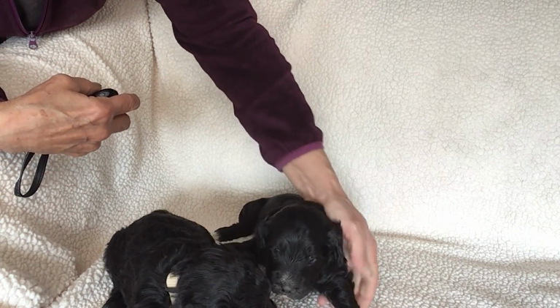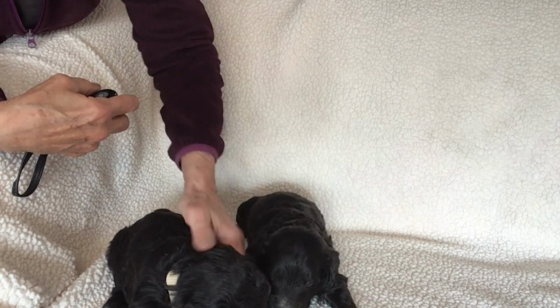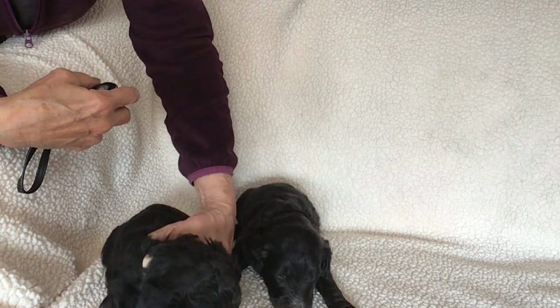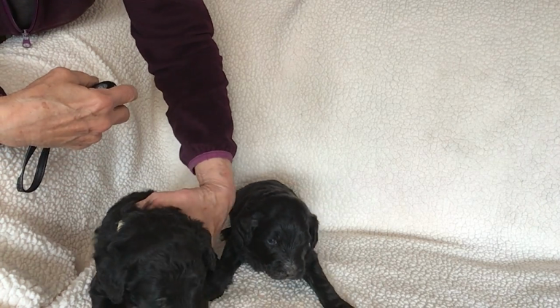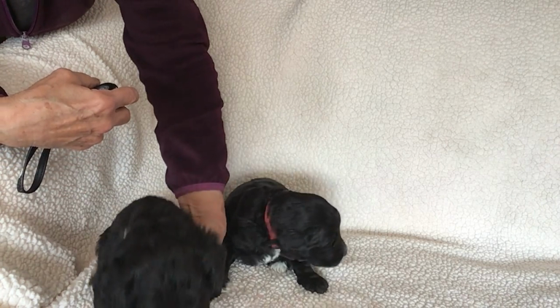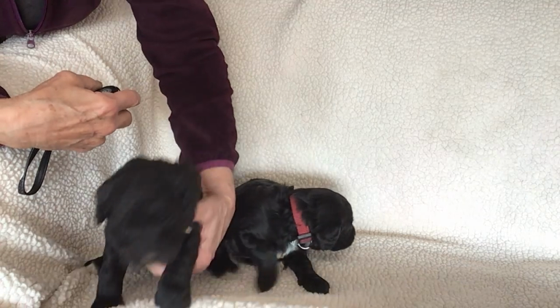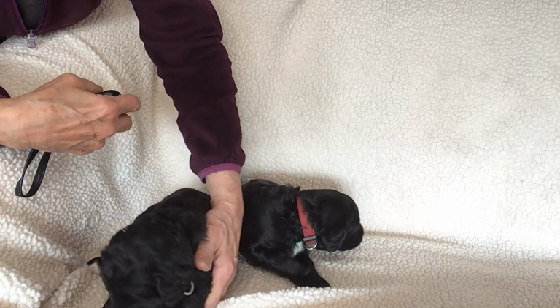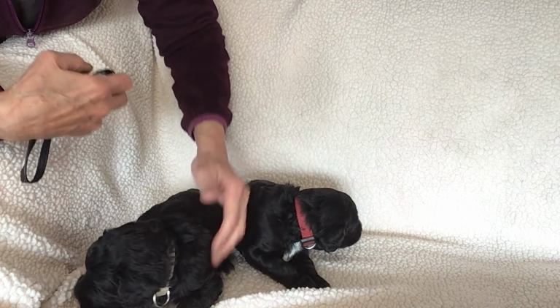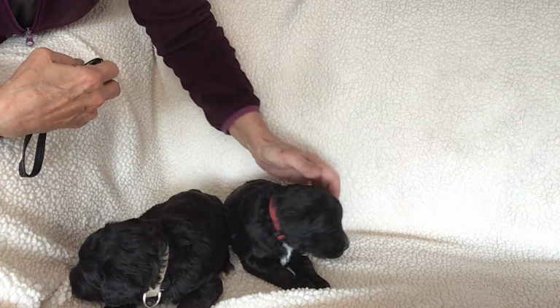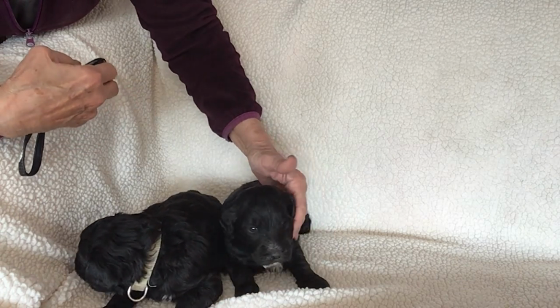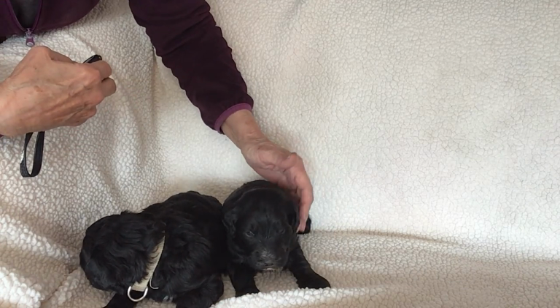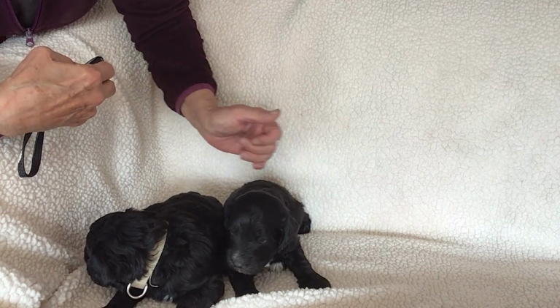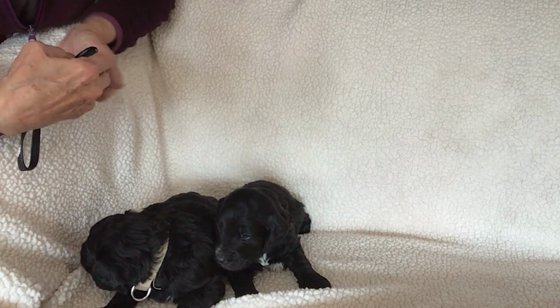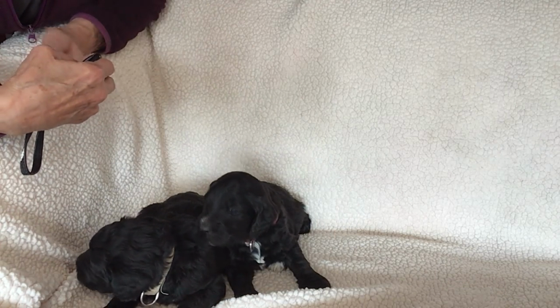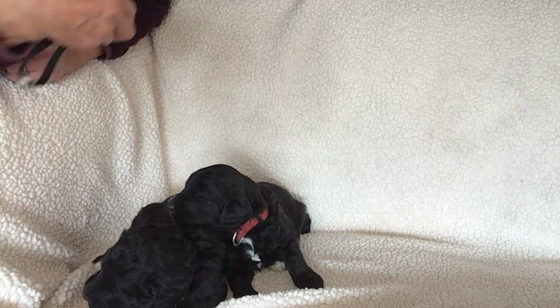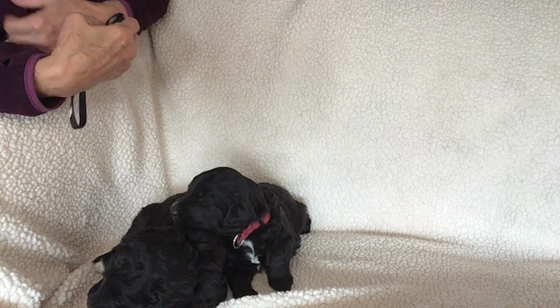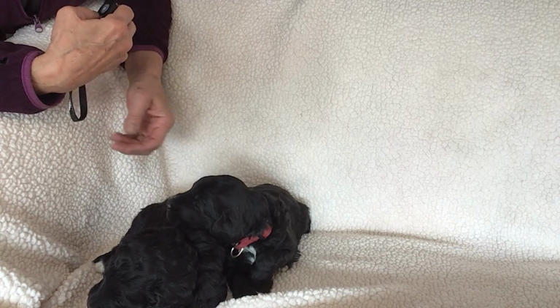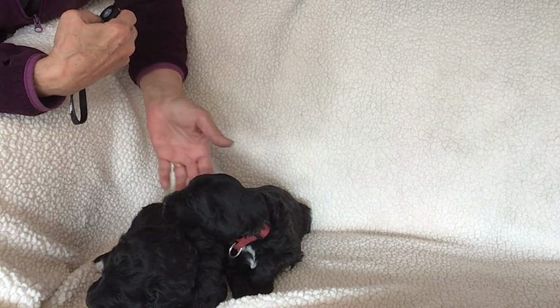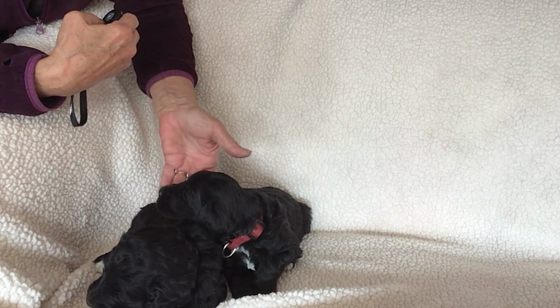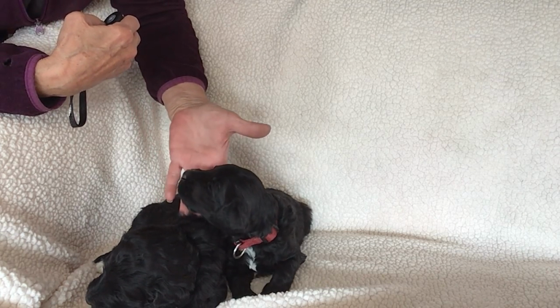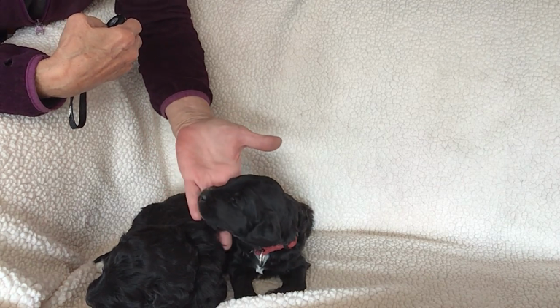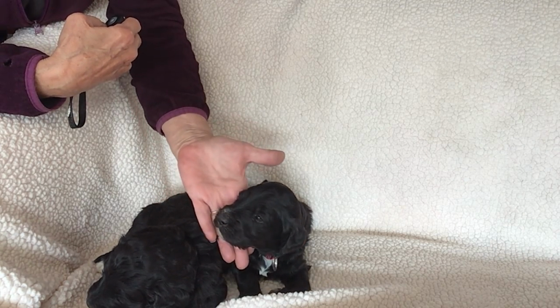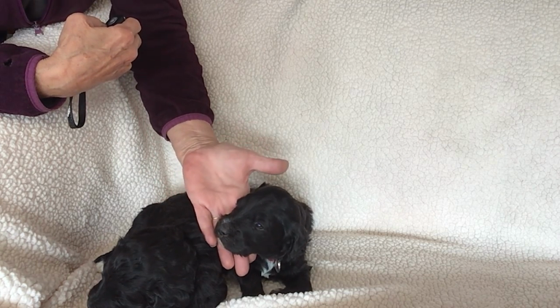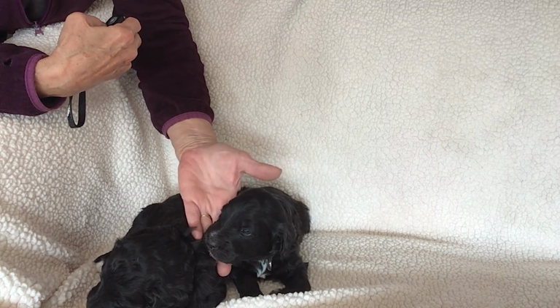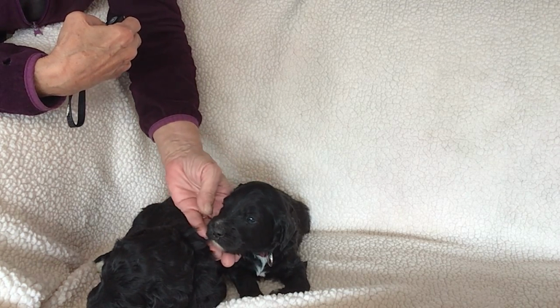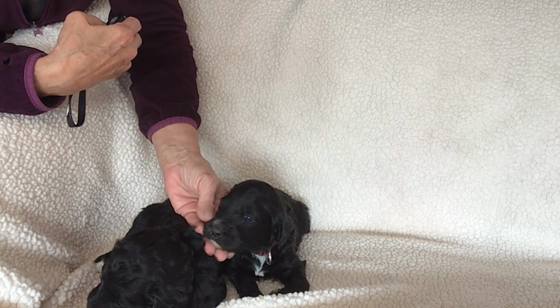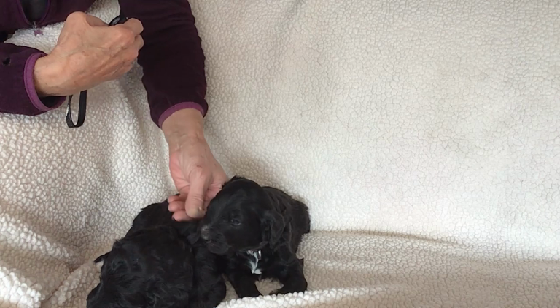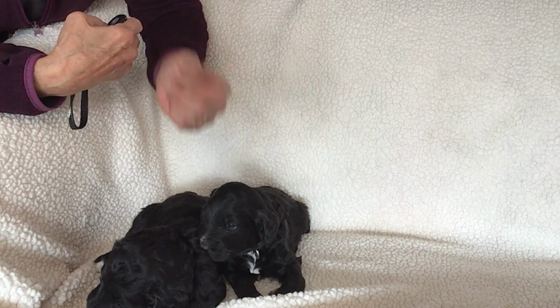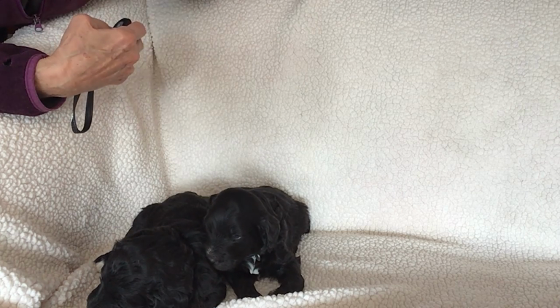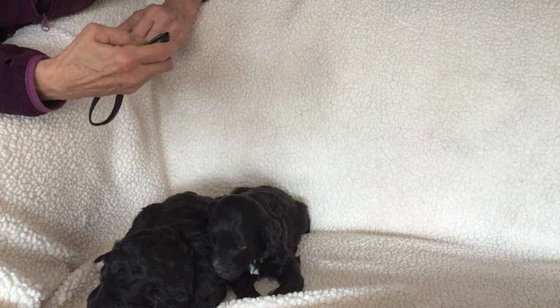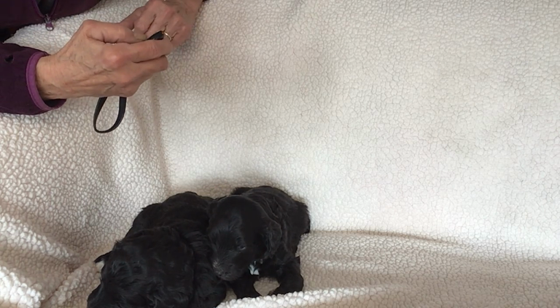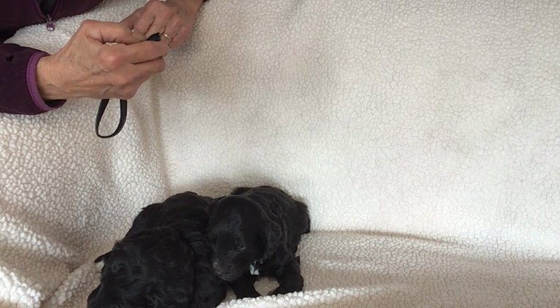So there's the two boys. They aren't doing much of anything yet — they're just too little. They just got on their feet and are starting to walk around. Let me know what you think.